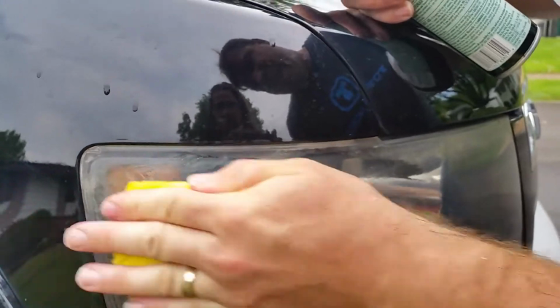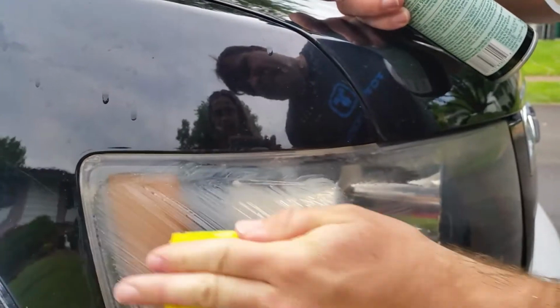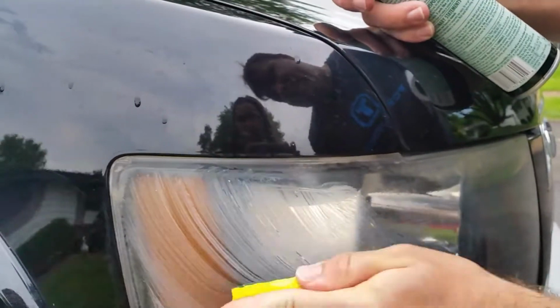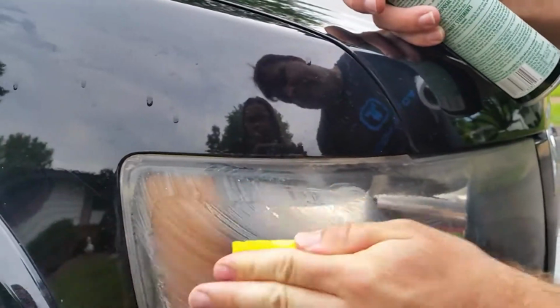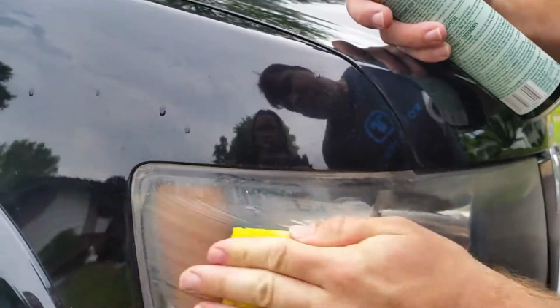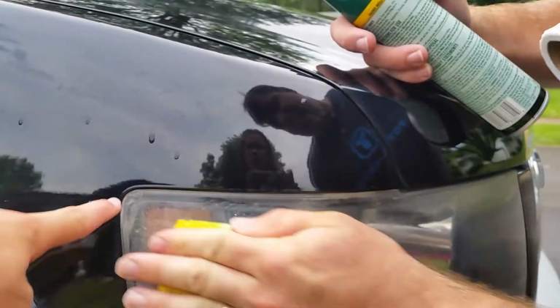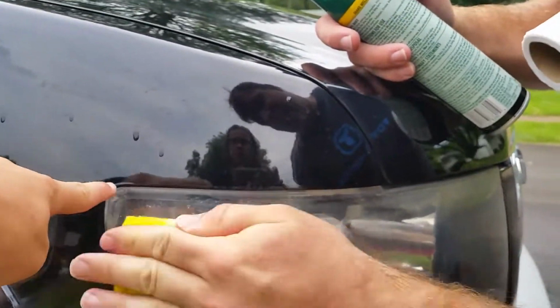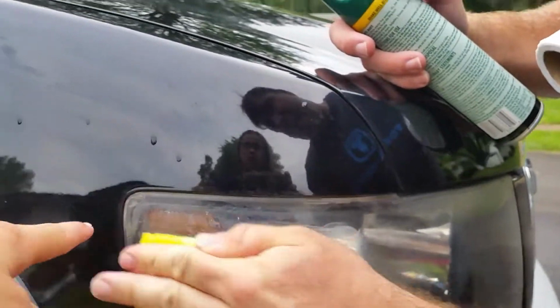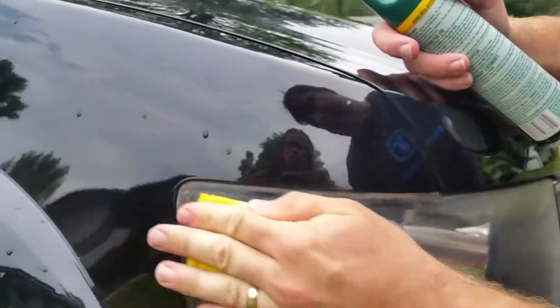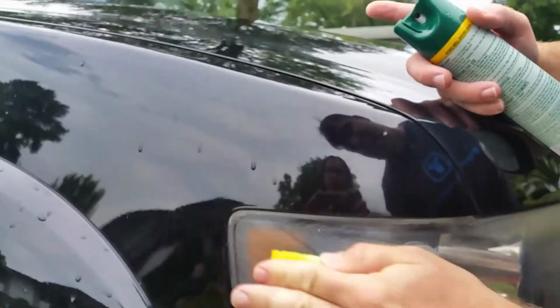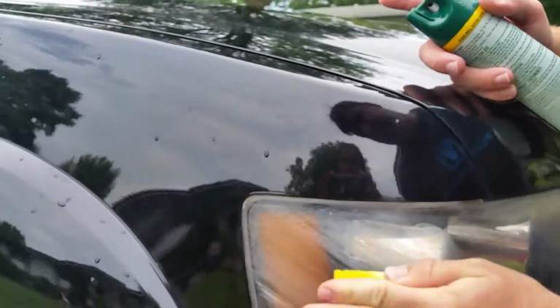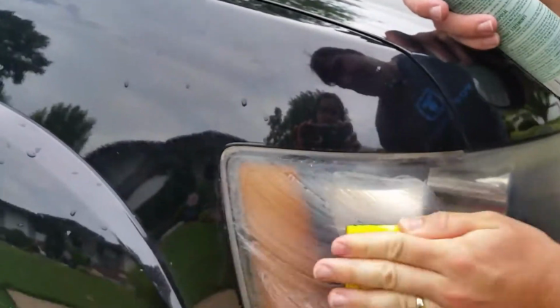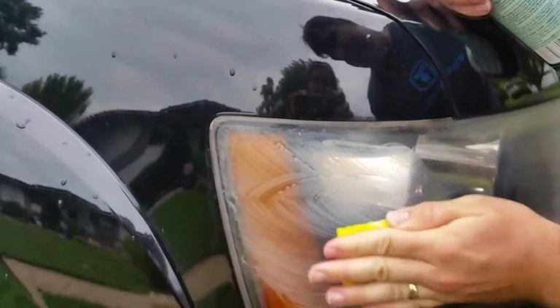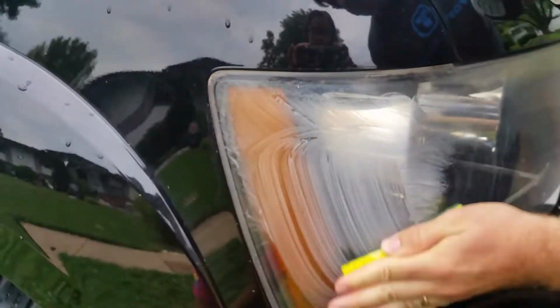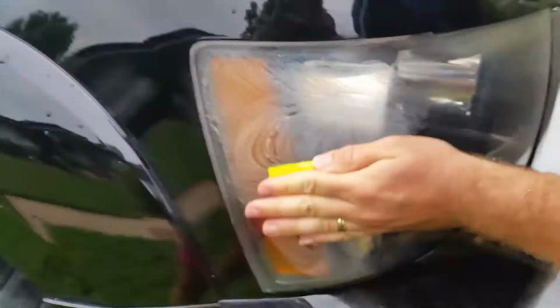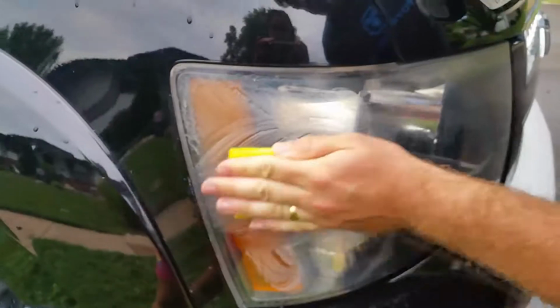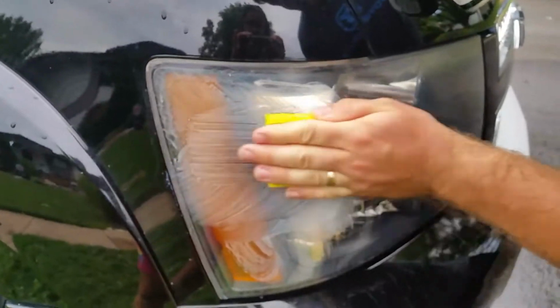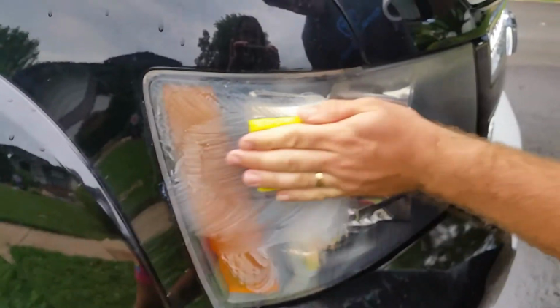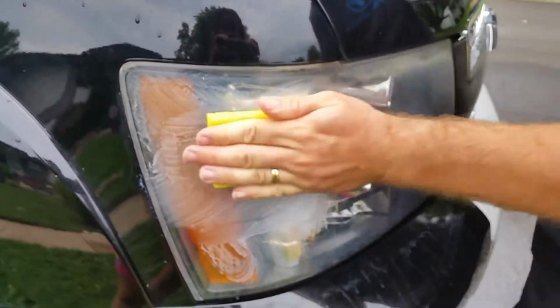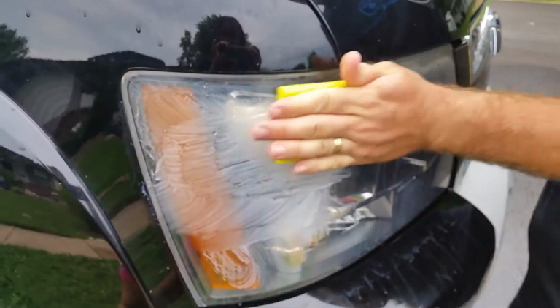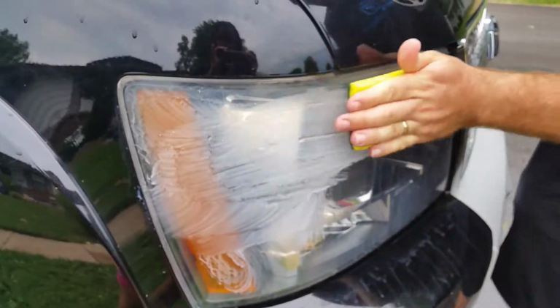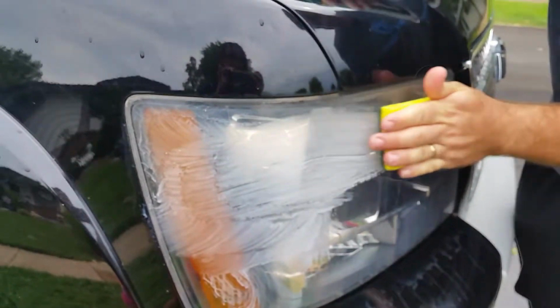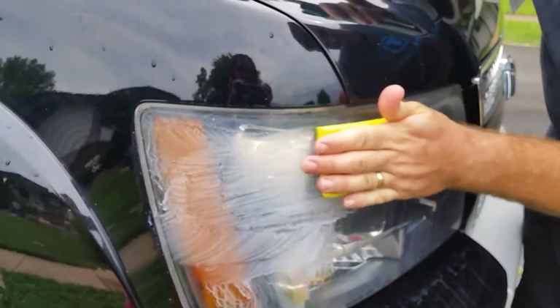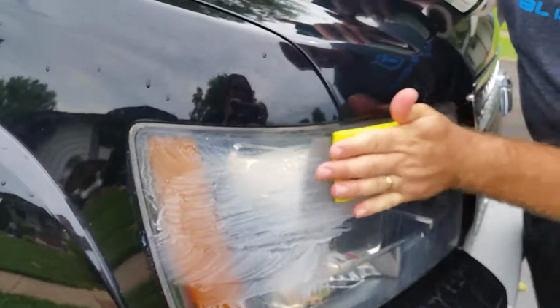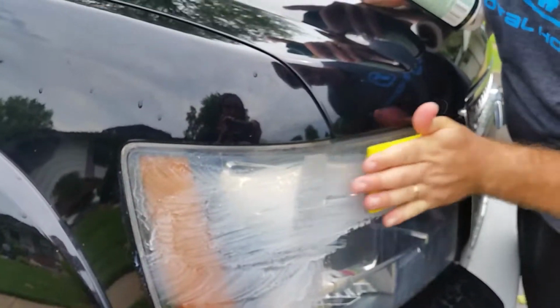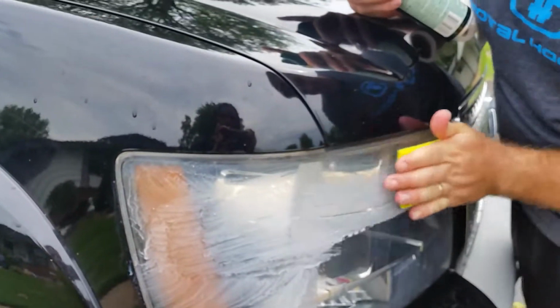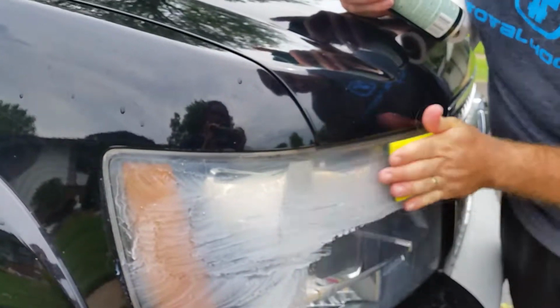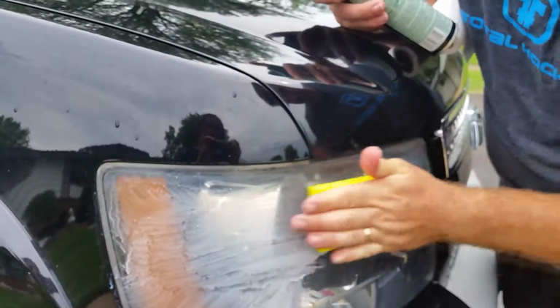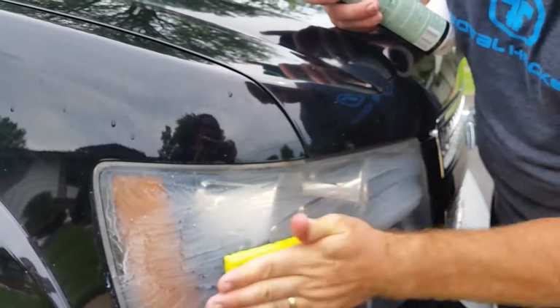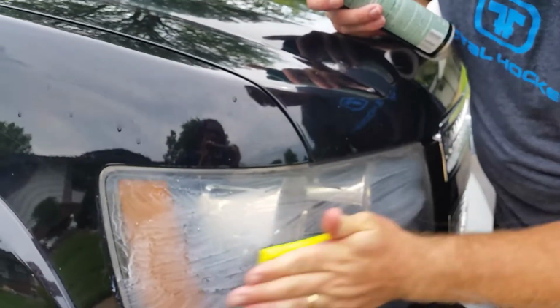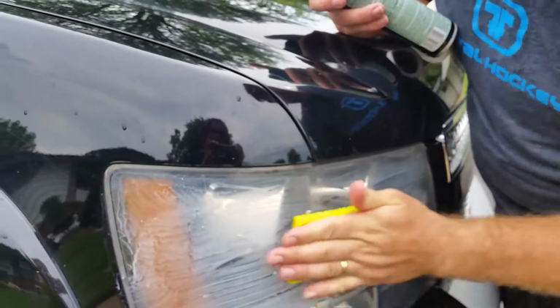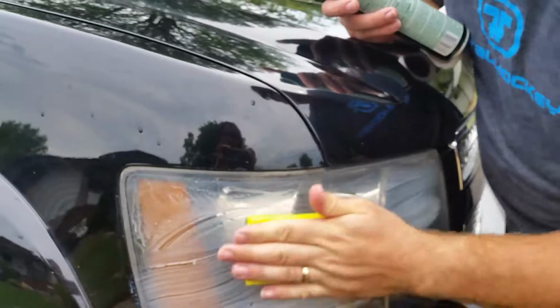Okay. Get that corner. I'm going to get as much as I can. It takes a little elbow grease. It doesn't just come right off. Sometimes you've got to do it like twice.